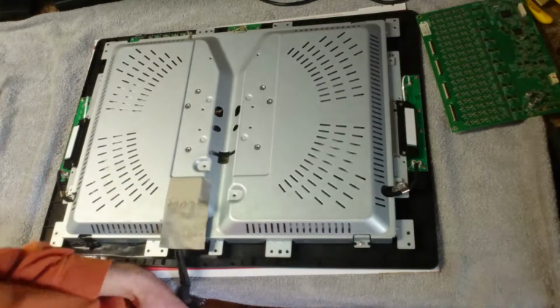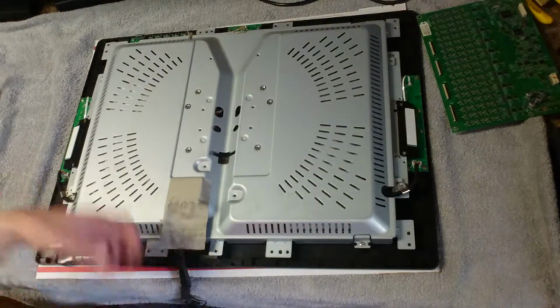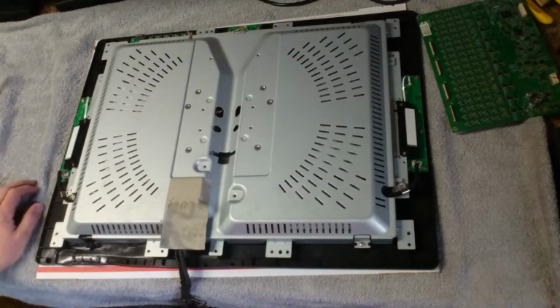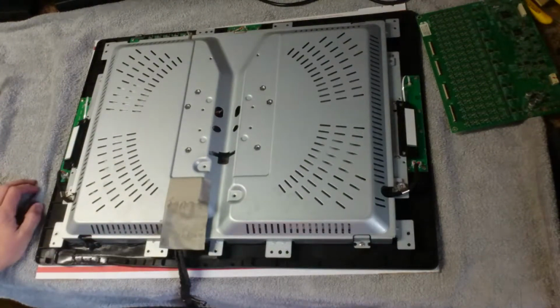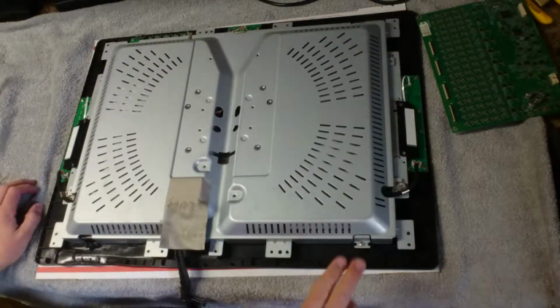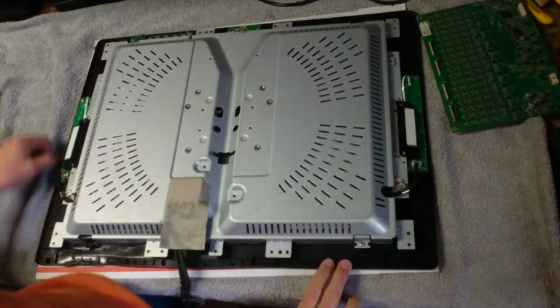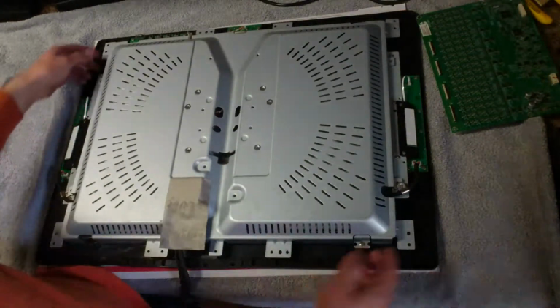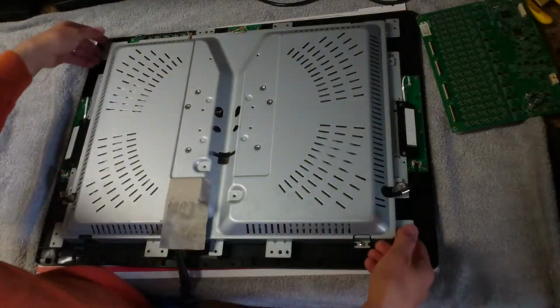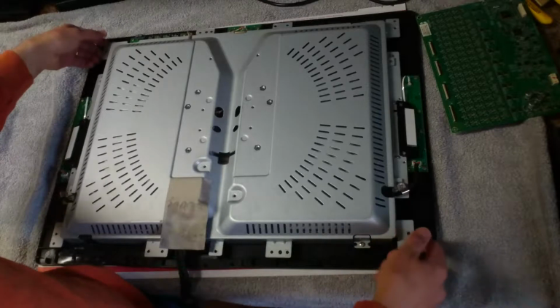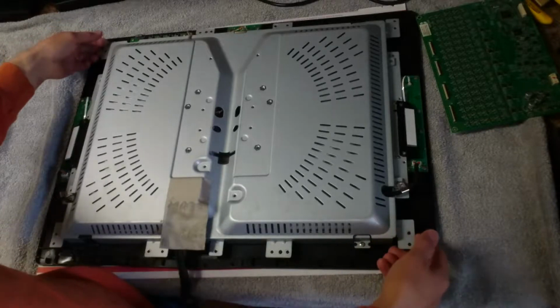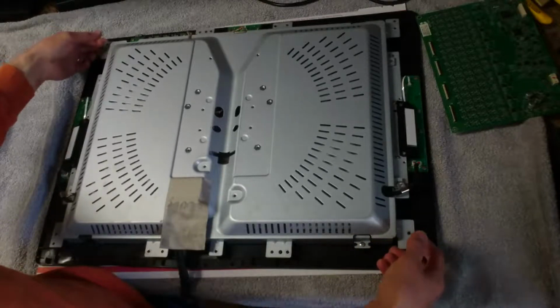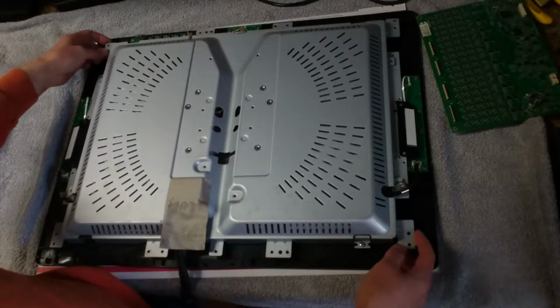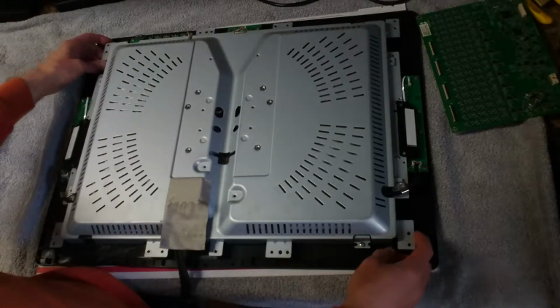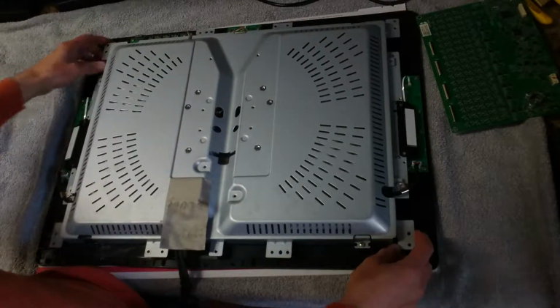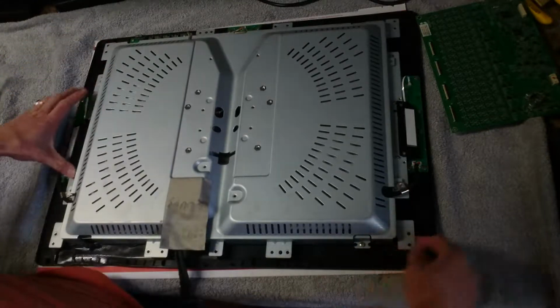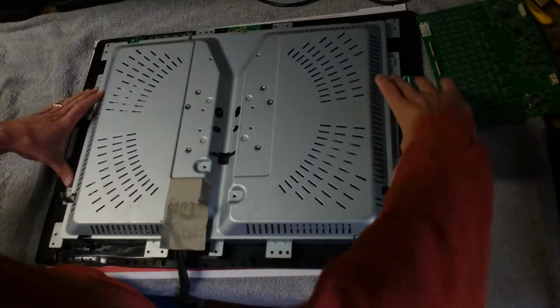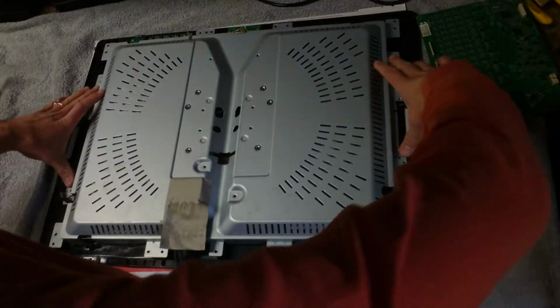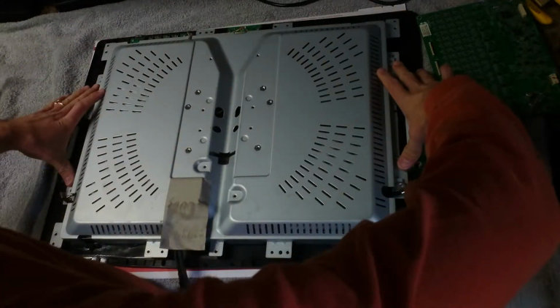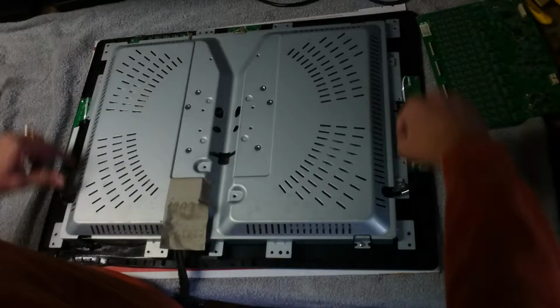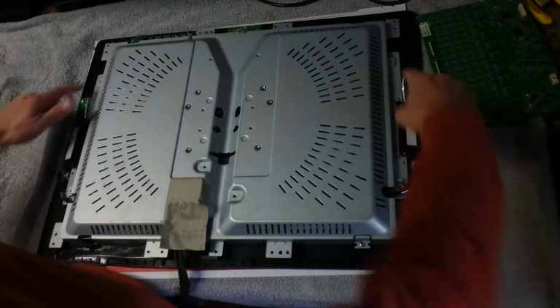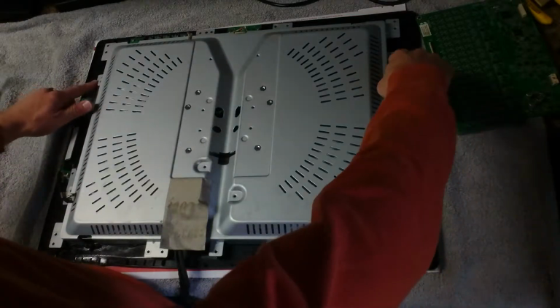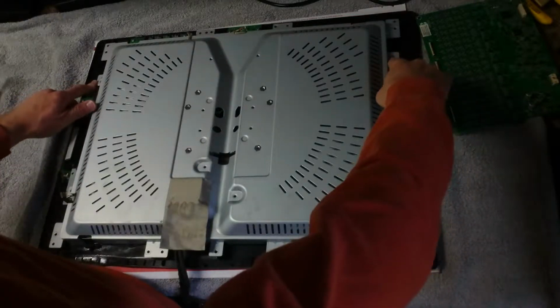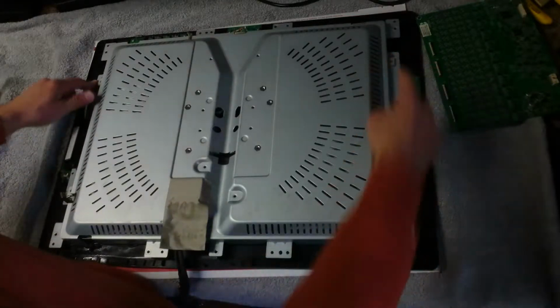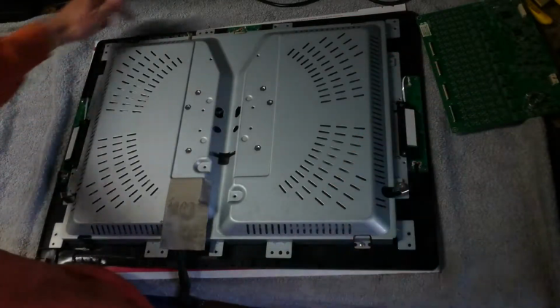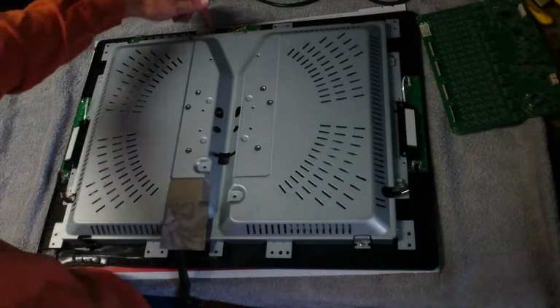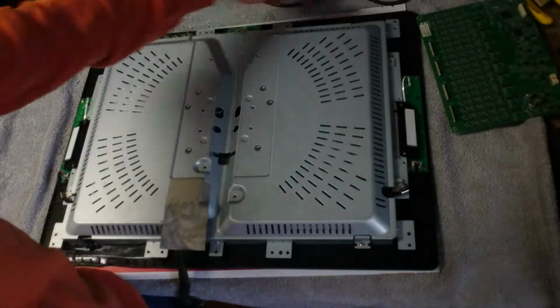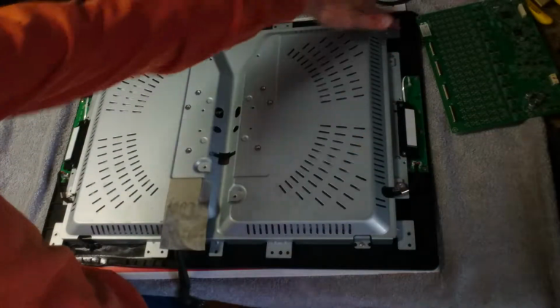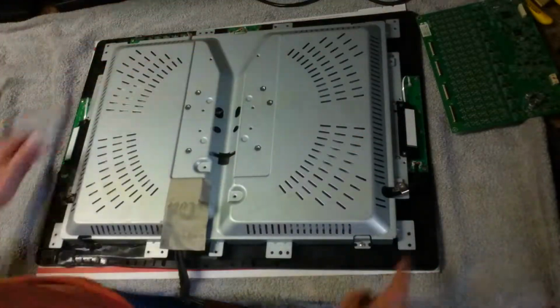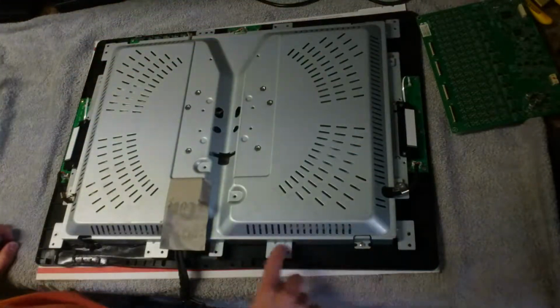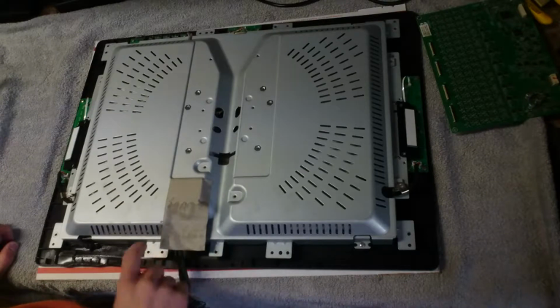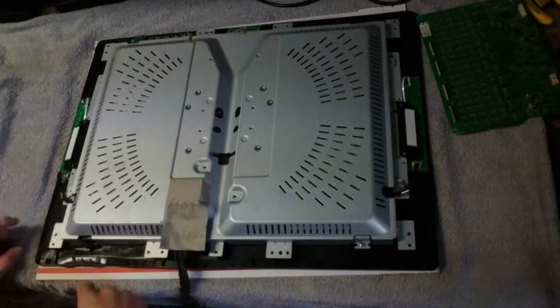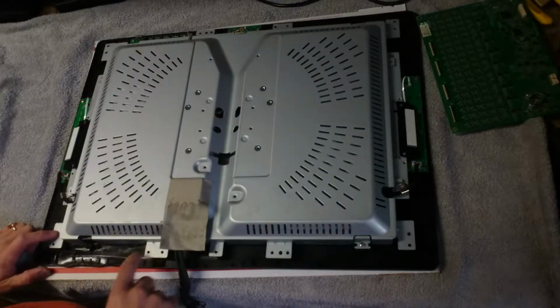I've already unscrewed the back plastic piece and unscrewed the digitizer. There are two machine screws on each side, right here and right here, four plastic screws up top and five plastic screws down the bottom.